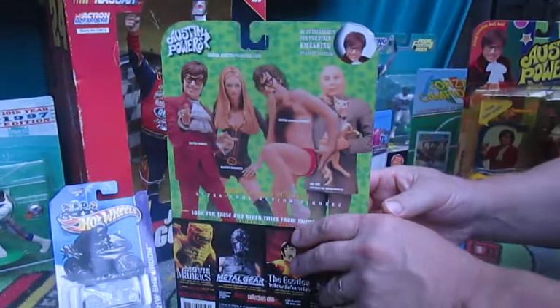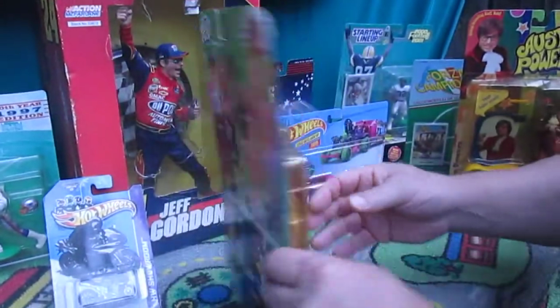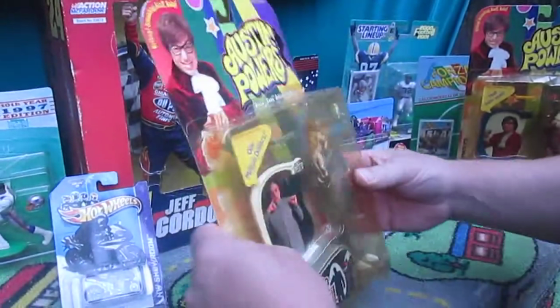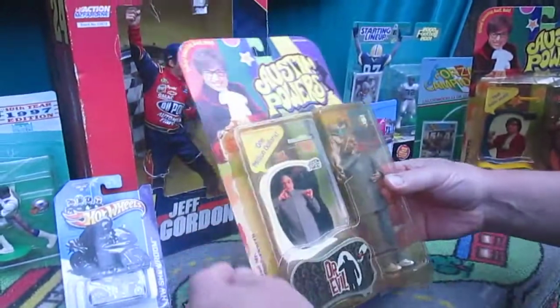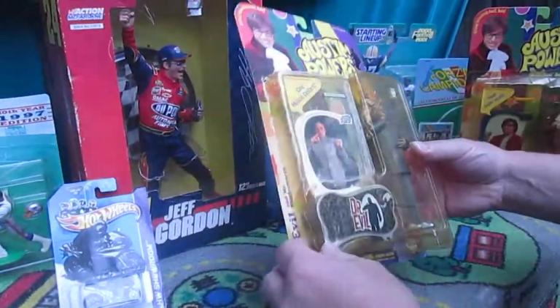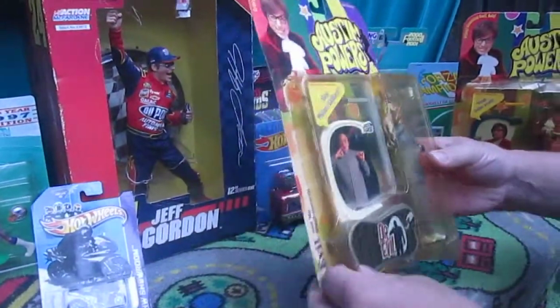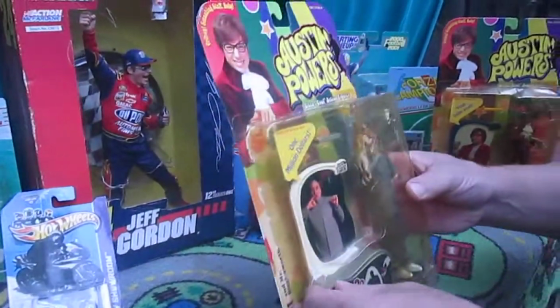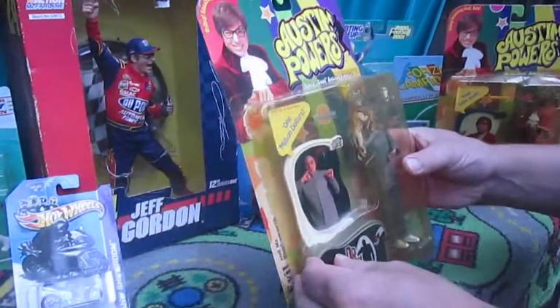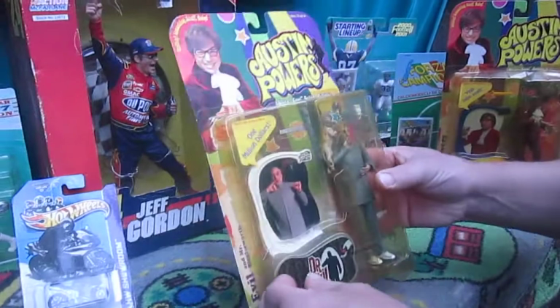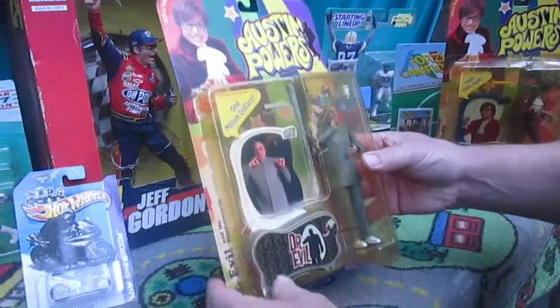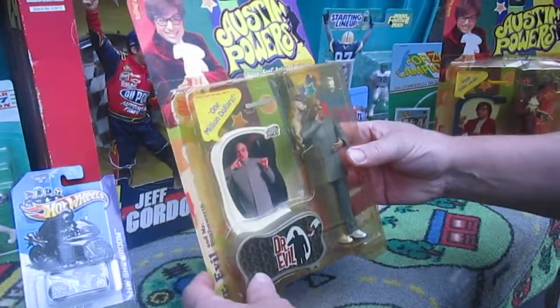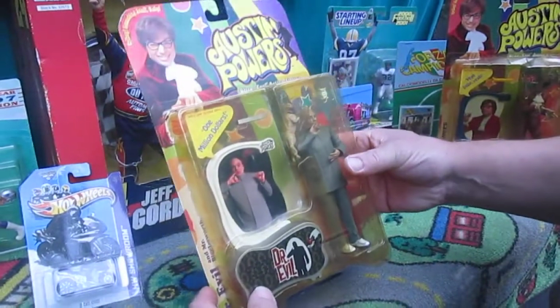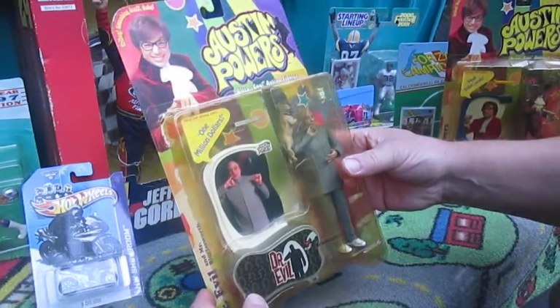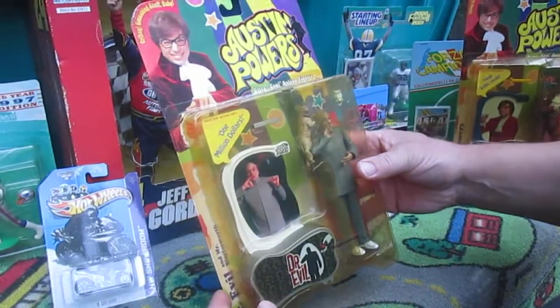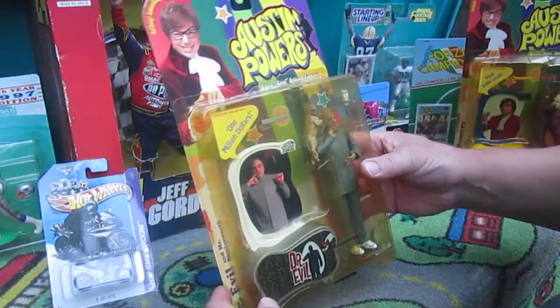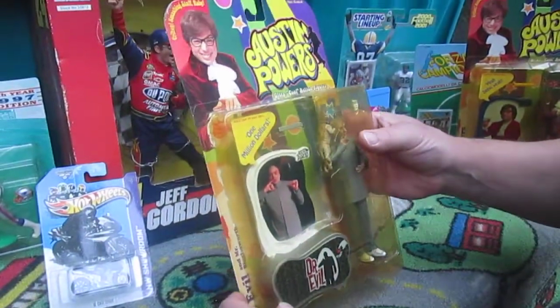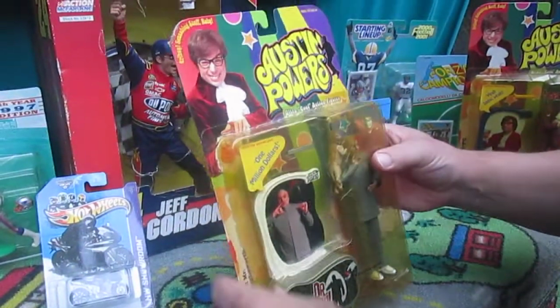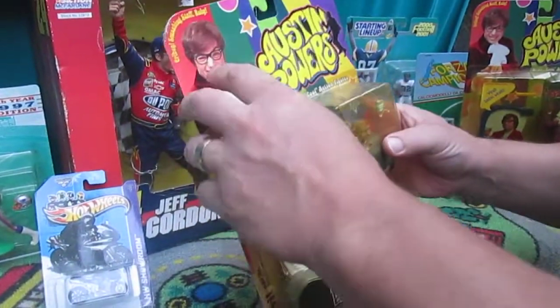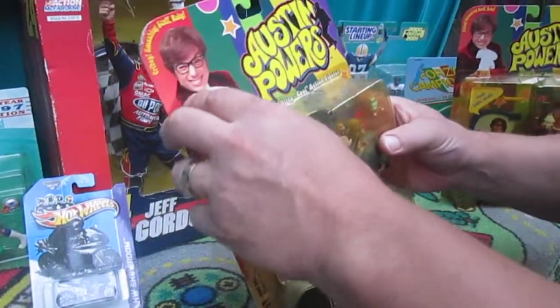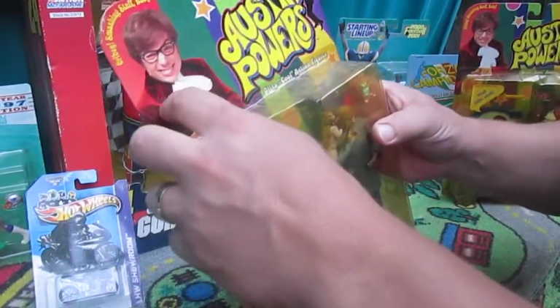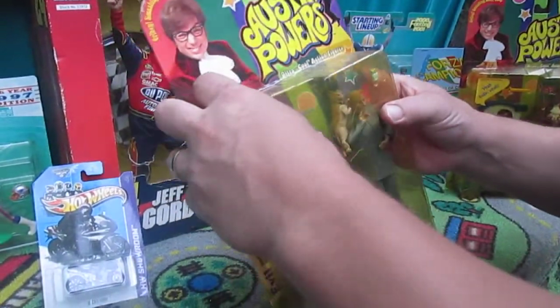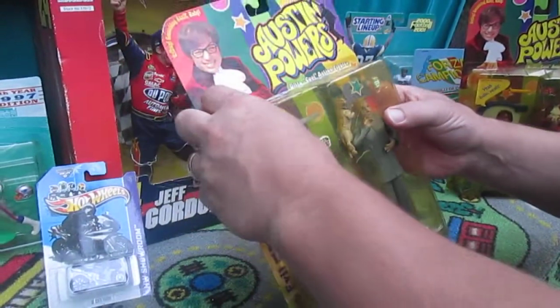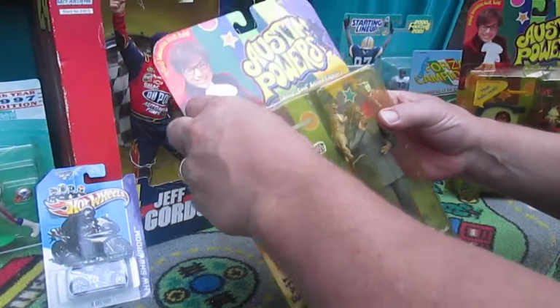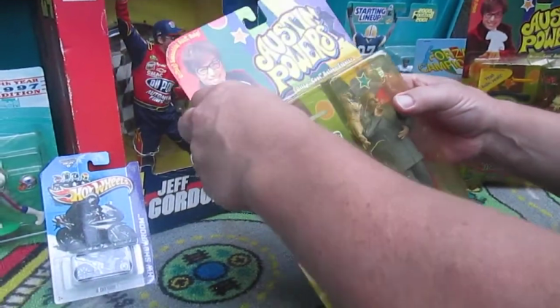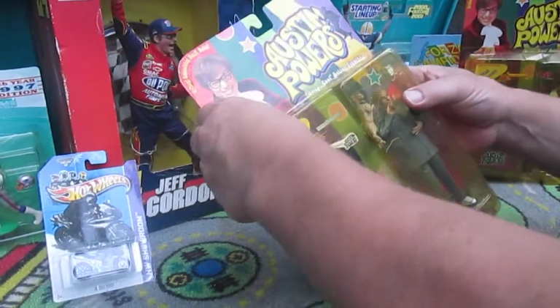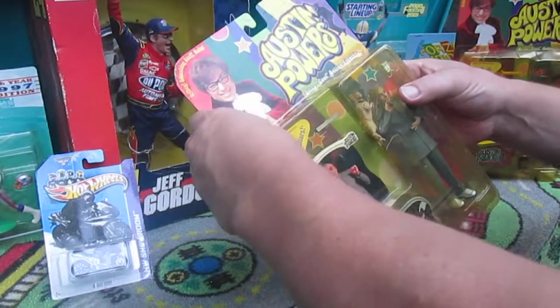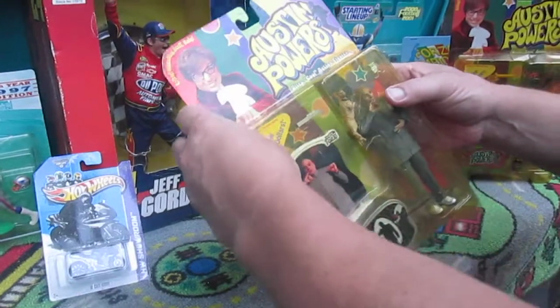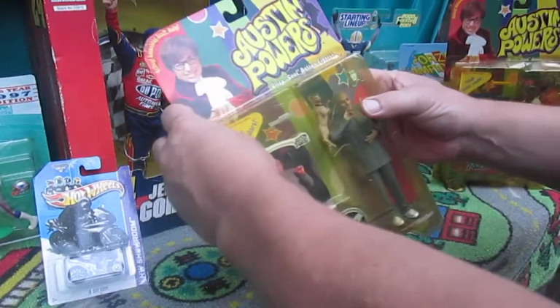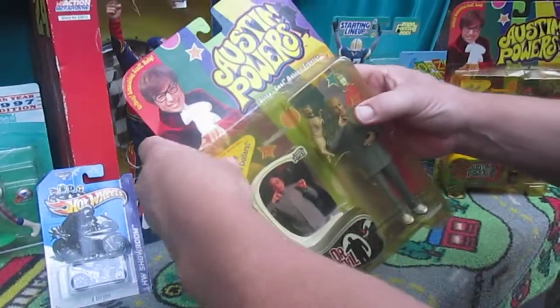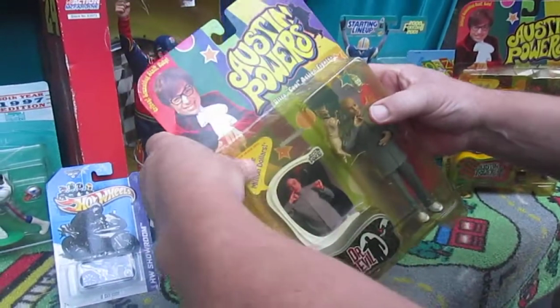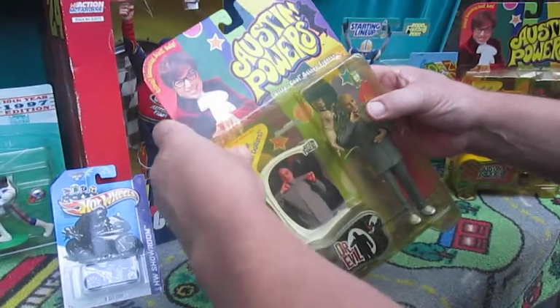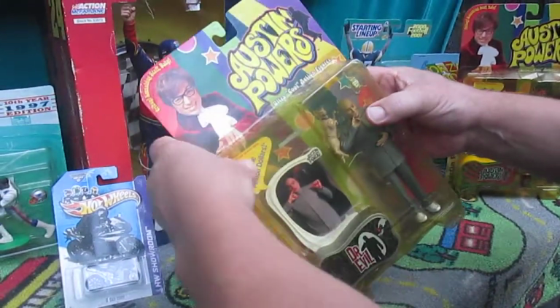I got my wife holding the camera — hi Lisa. Hi! I've got two of my daughters here, Julia and Carissa. Hello girls! All right, you ready to get this guy open?